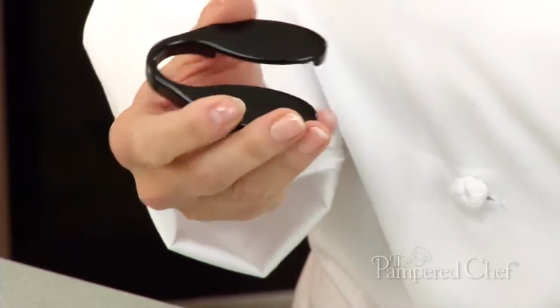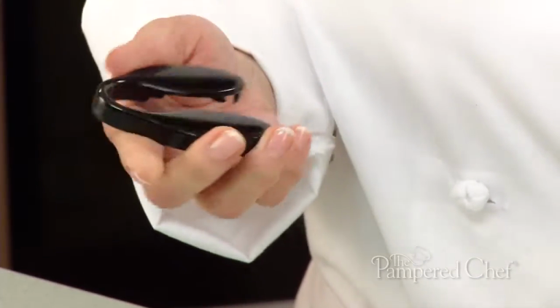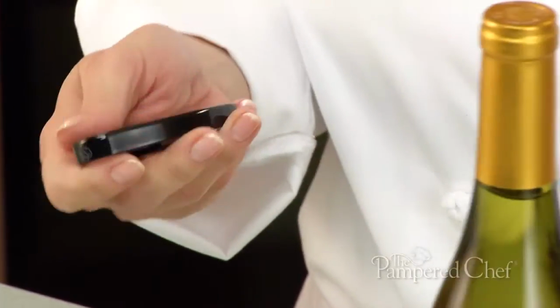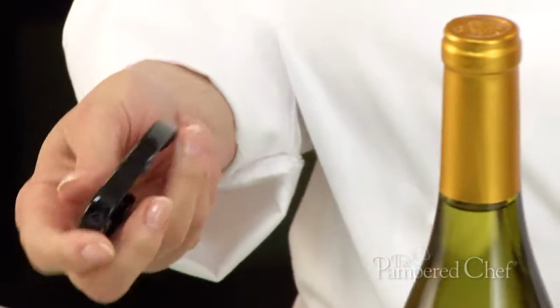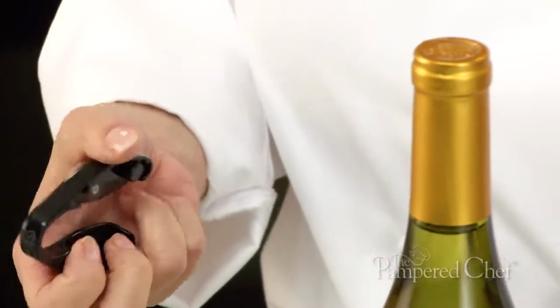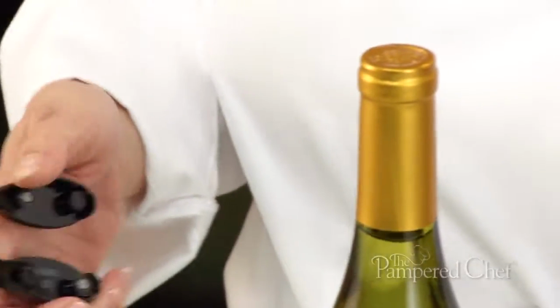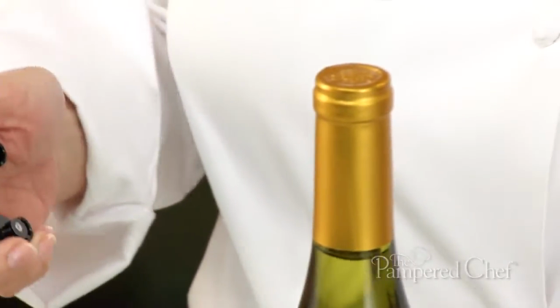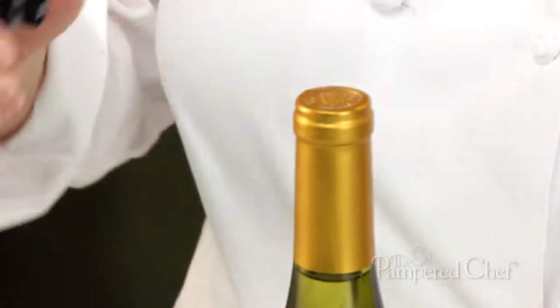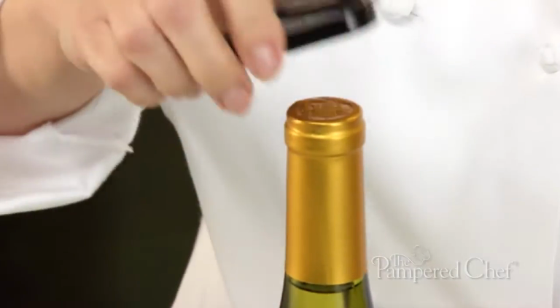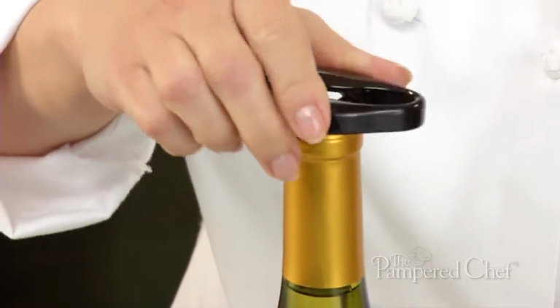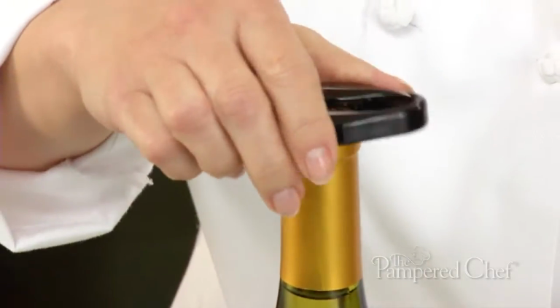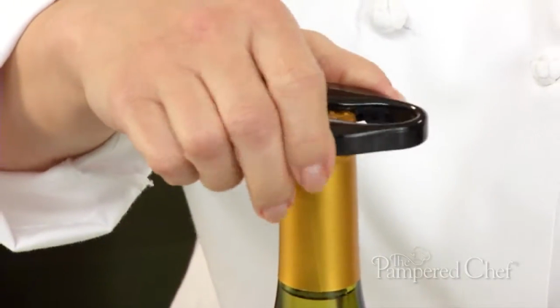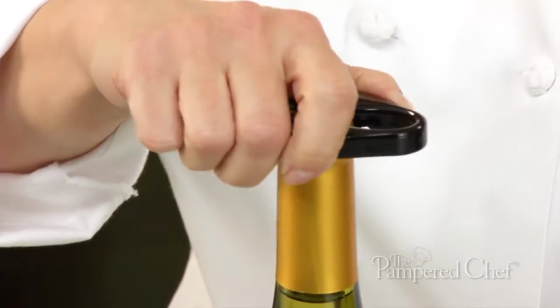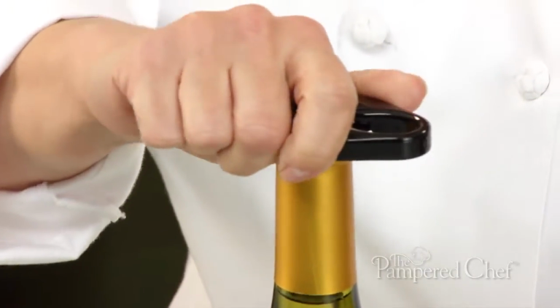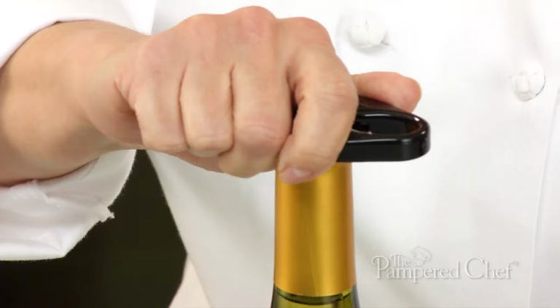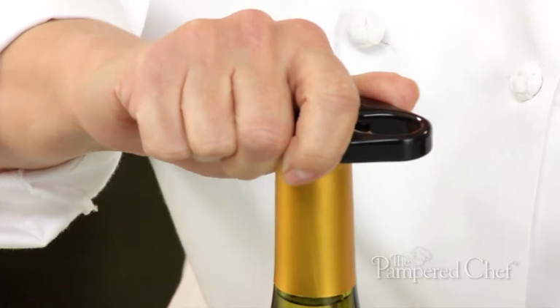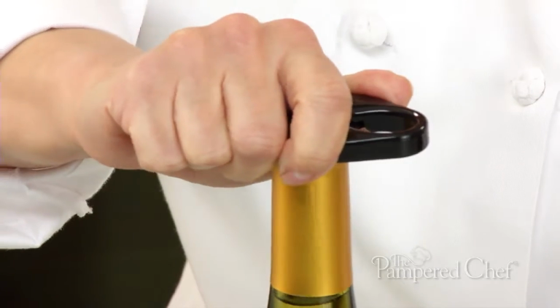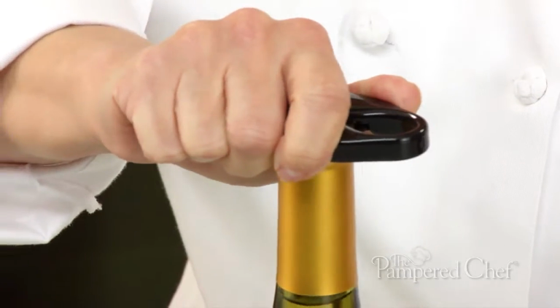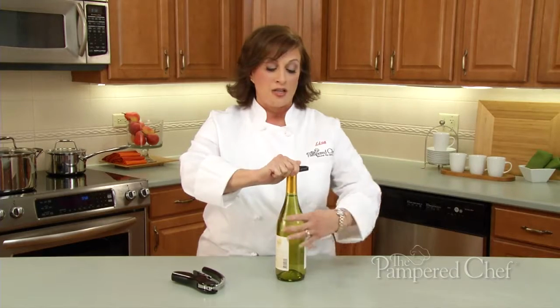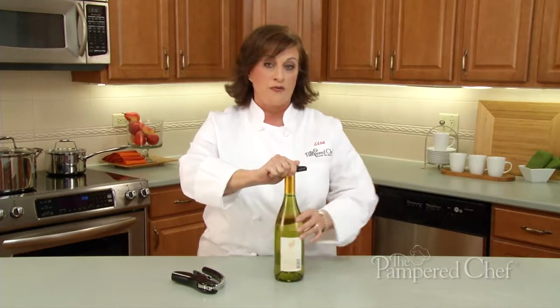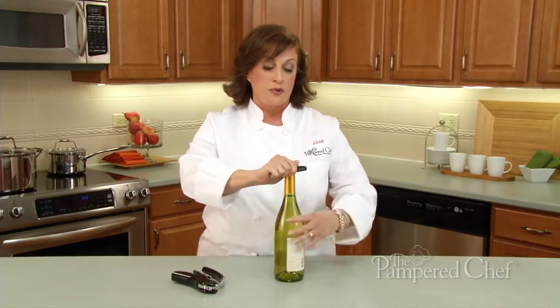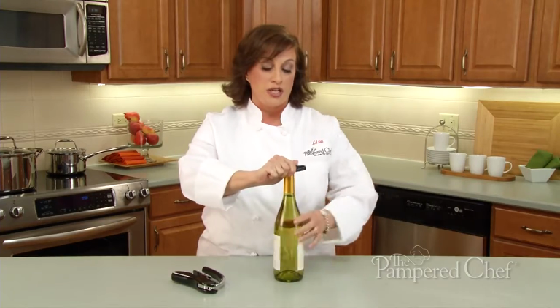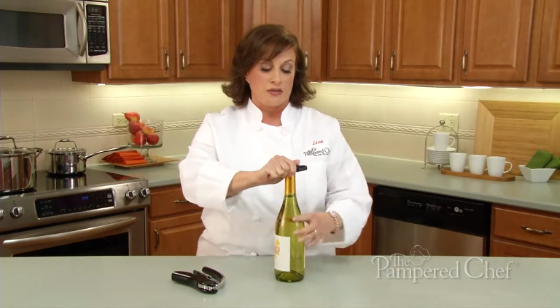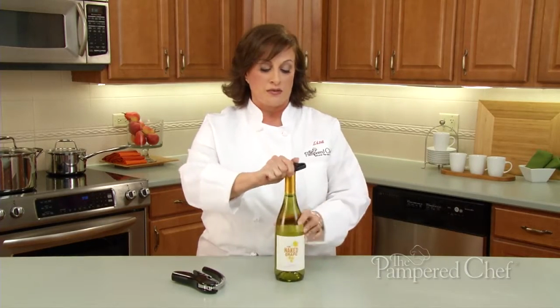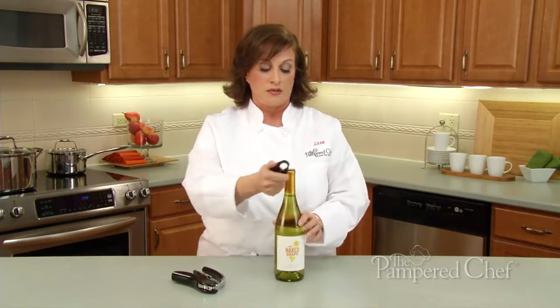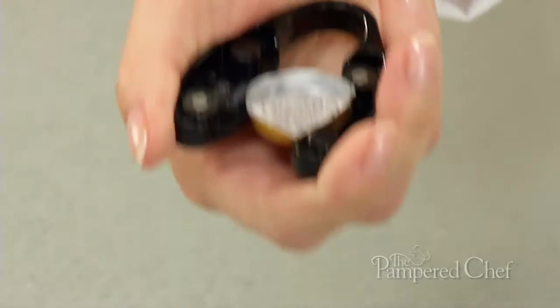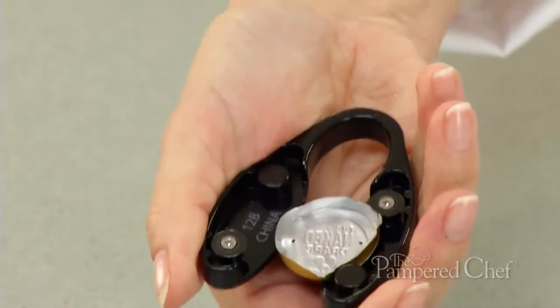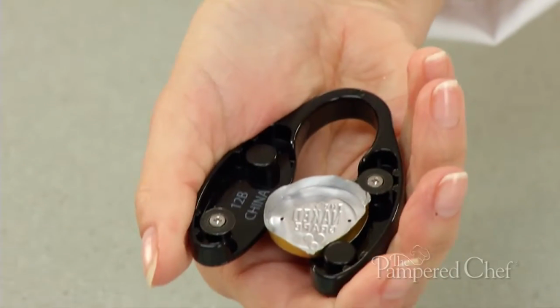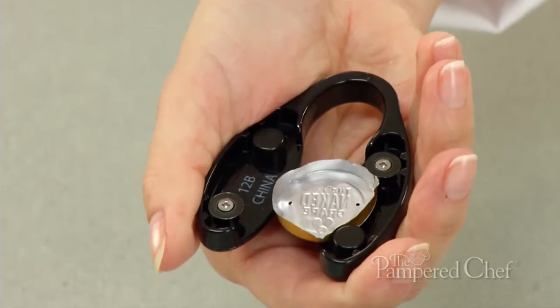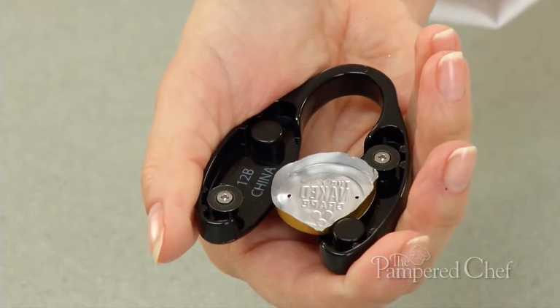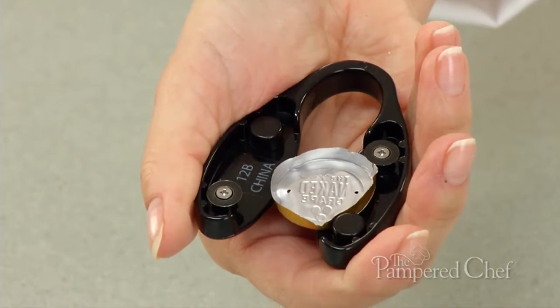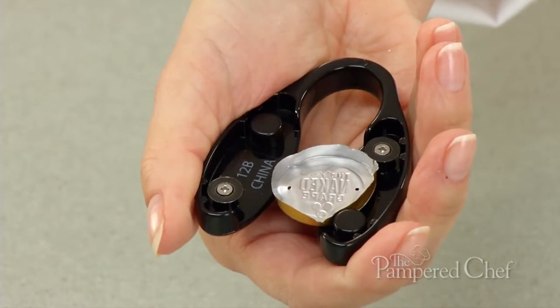To open the bottle of wine, you simply place the foil cutter on top of the bottle, squeeze, and do a full rotation. And the foil comes off that easy.